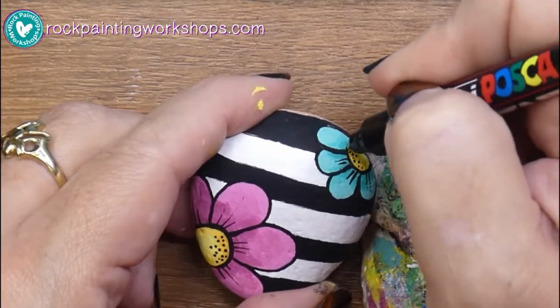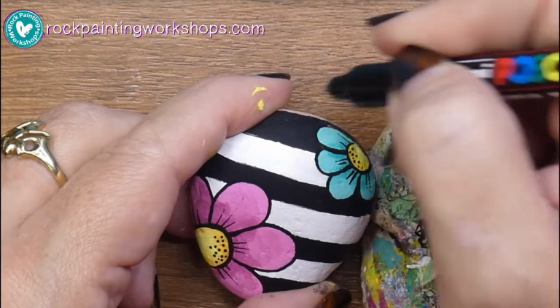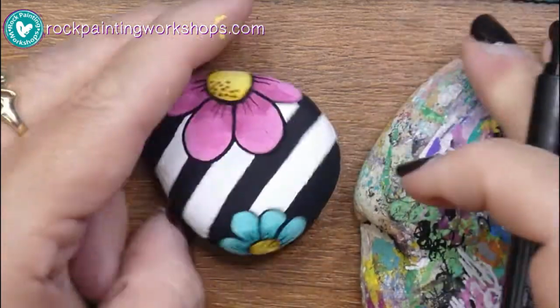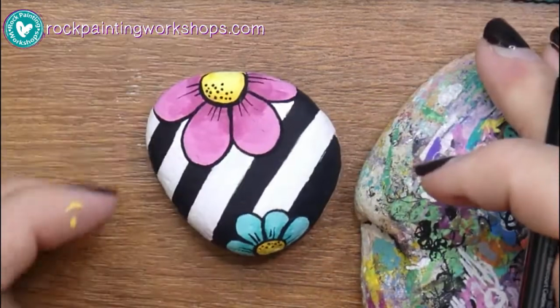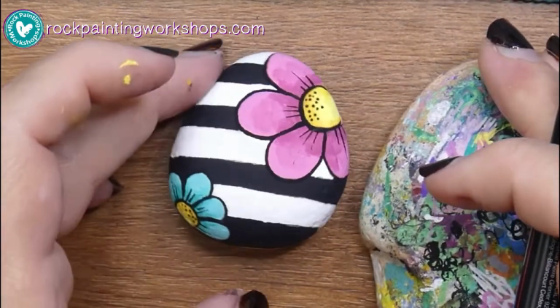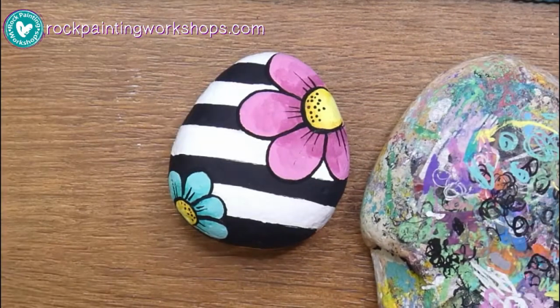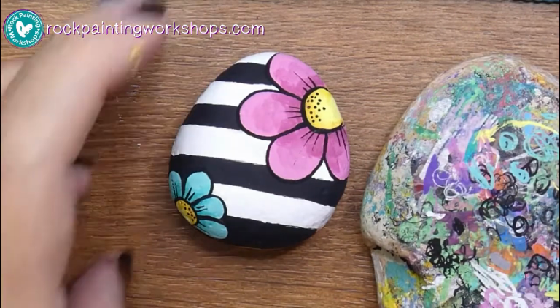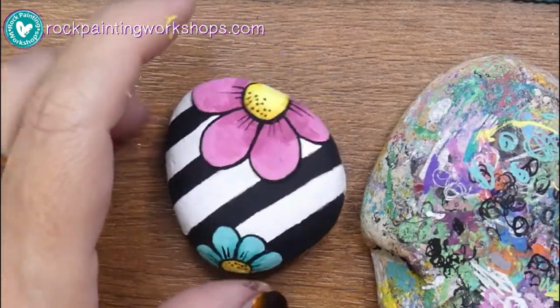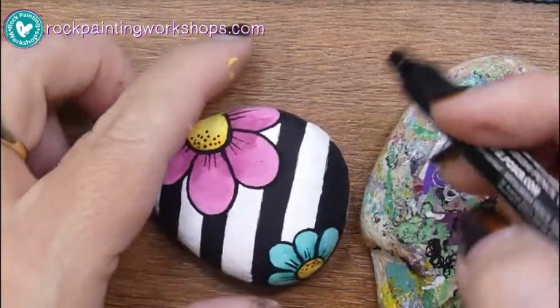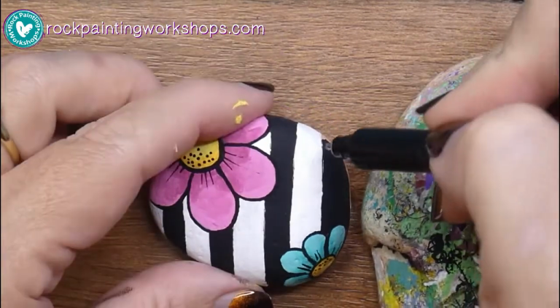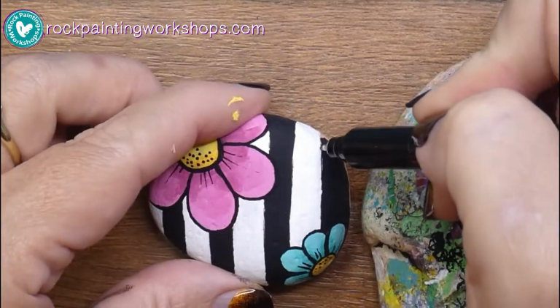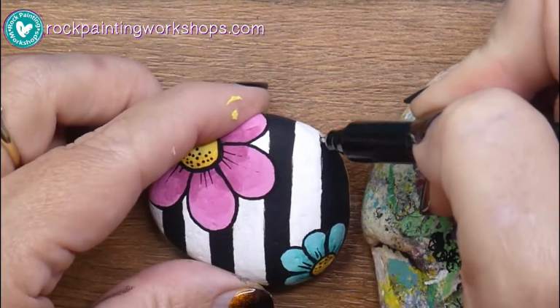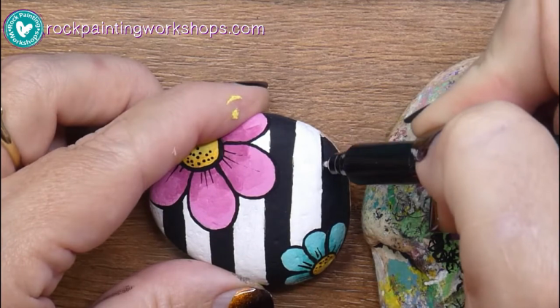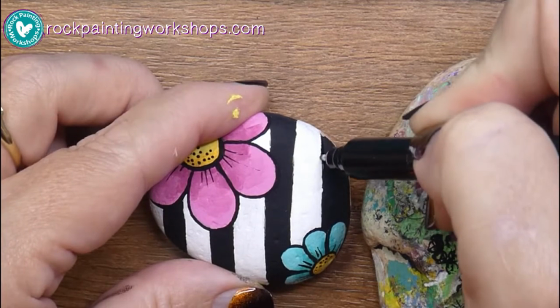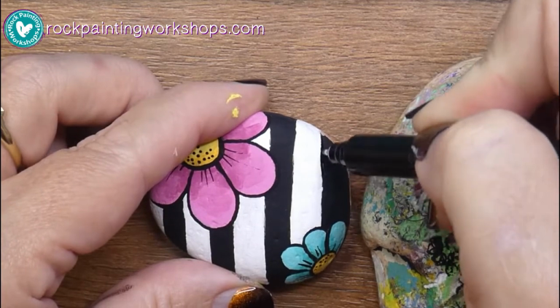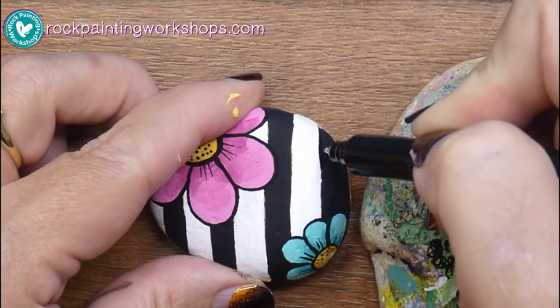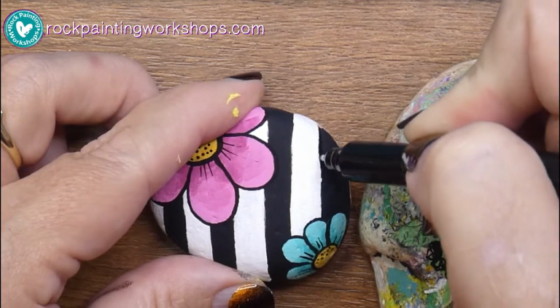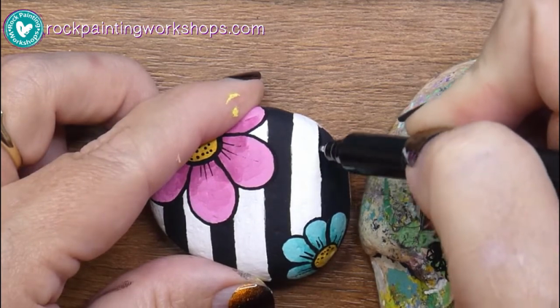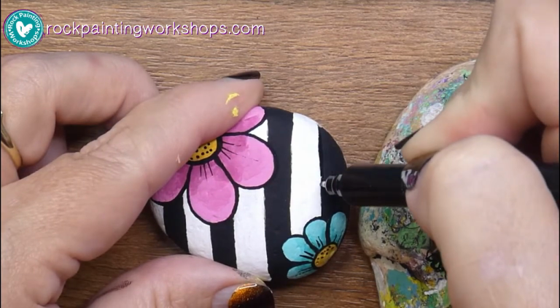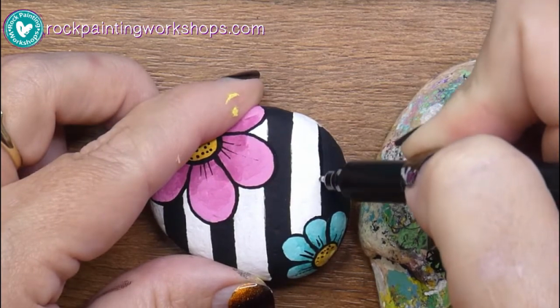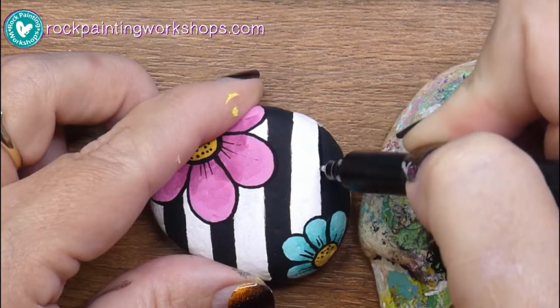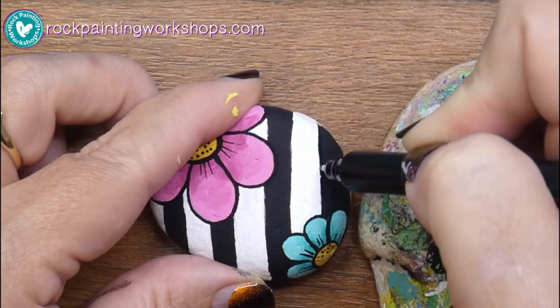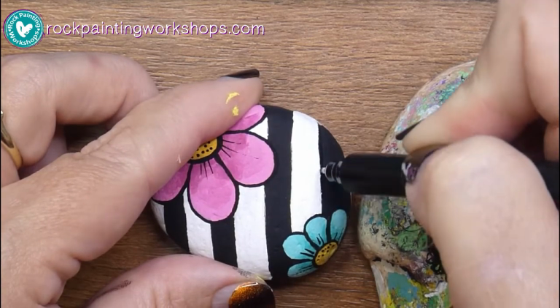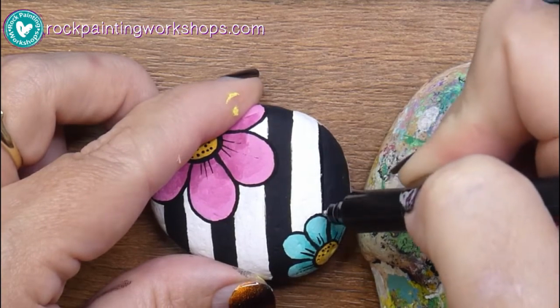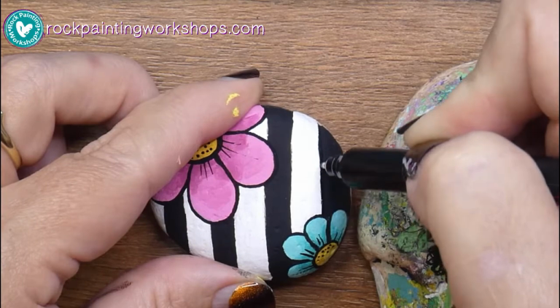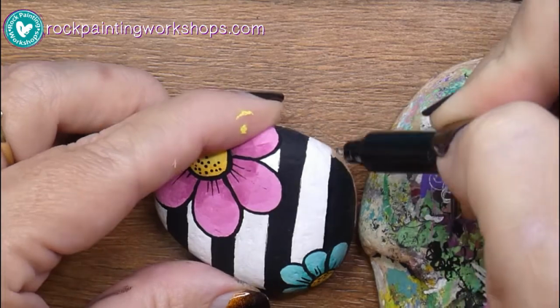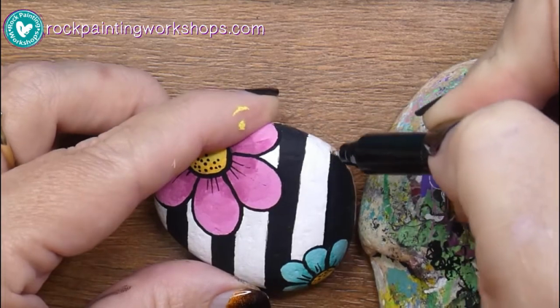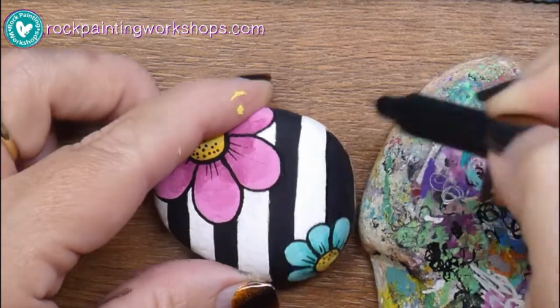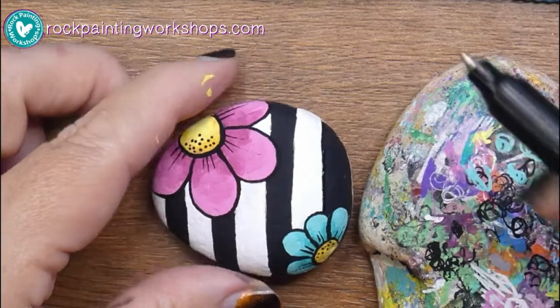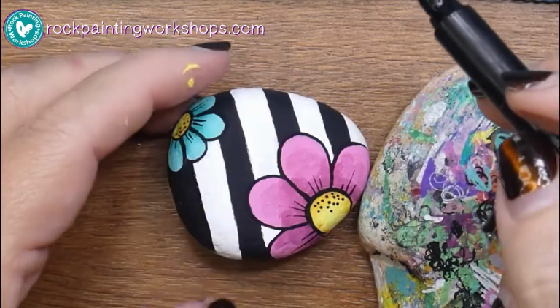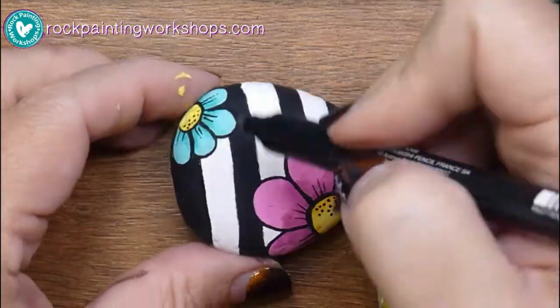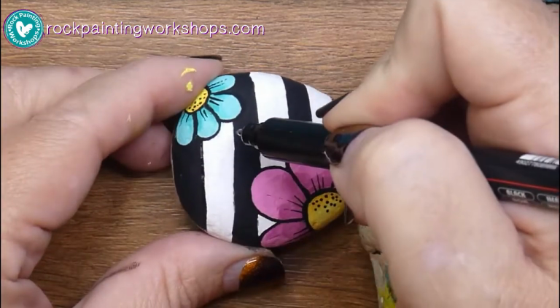If you find the paint's not flowing out easily, you've probably just got a dirty nib. Pop over to the website — we've got quite a few tutorials that show you how to clean that nib and get it flowing again. You don't have to keep pushing it in all the time to get it to work properly.